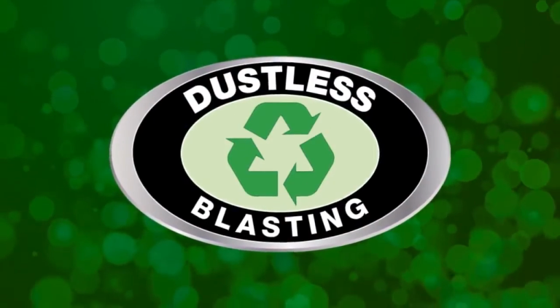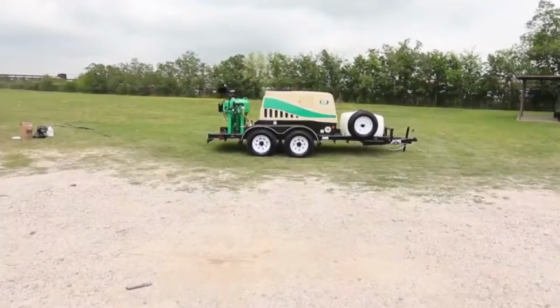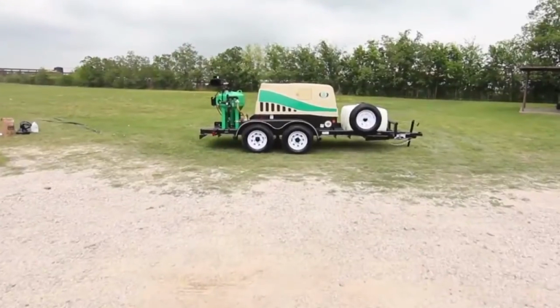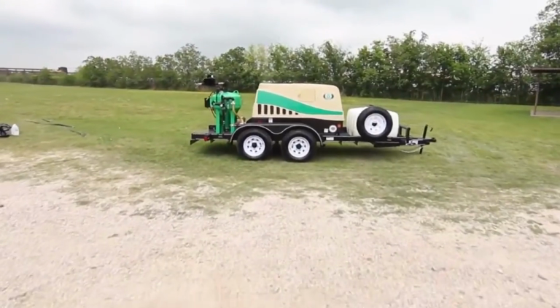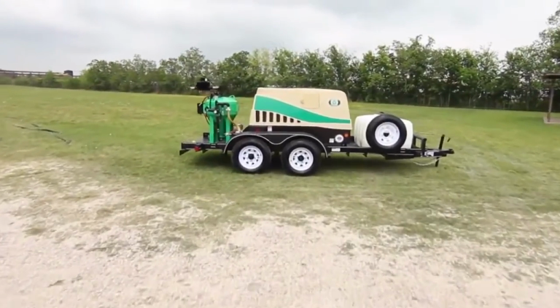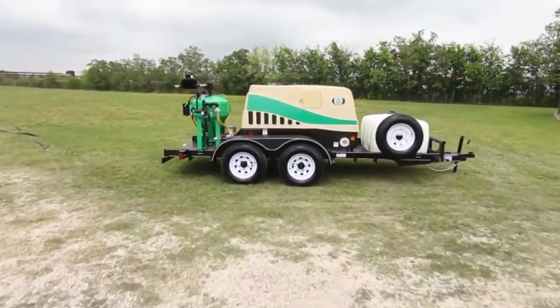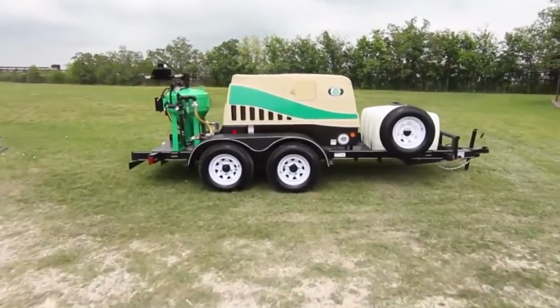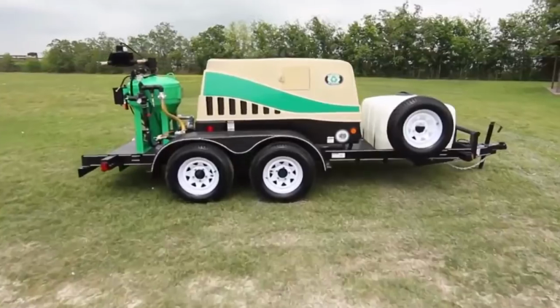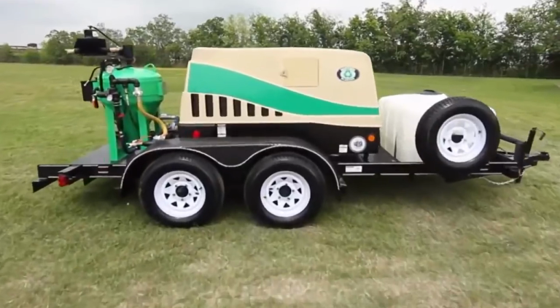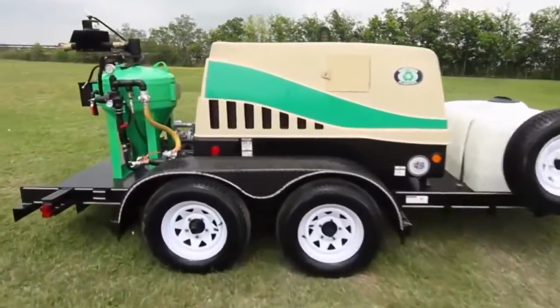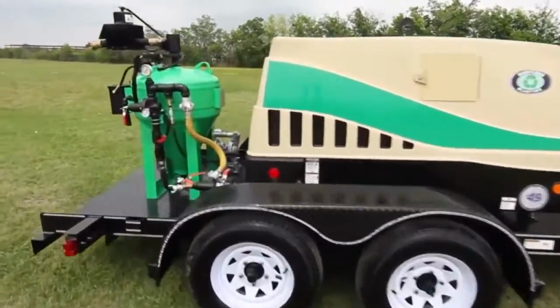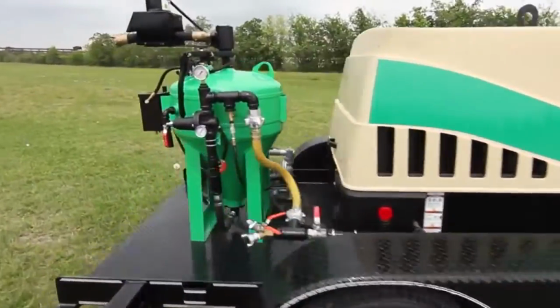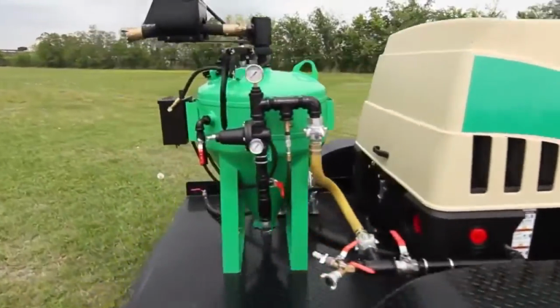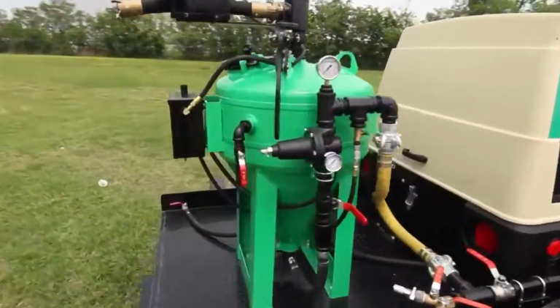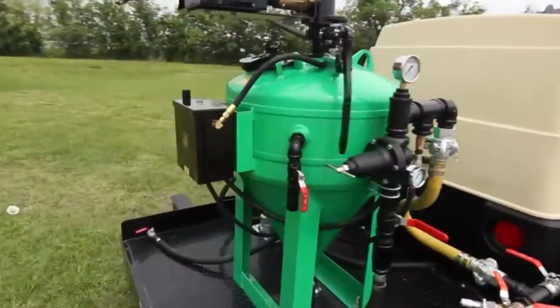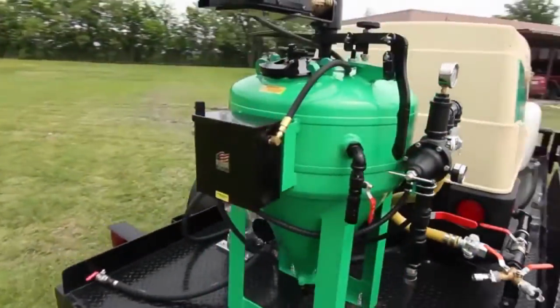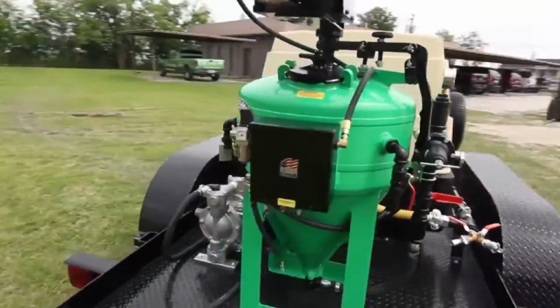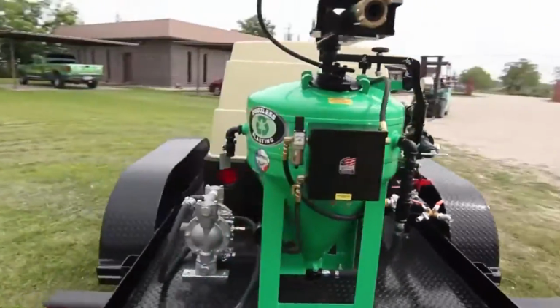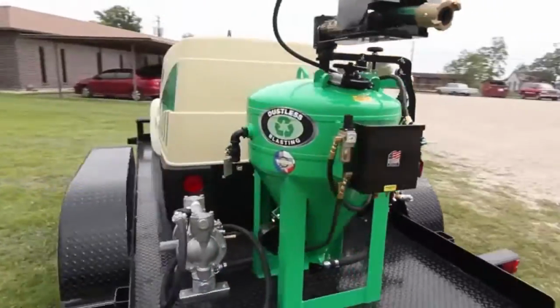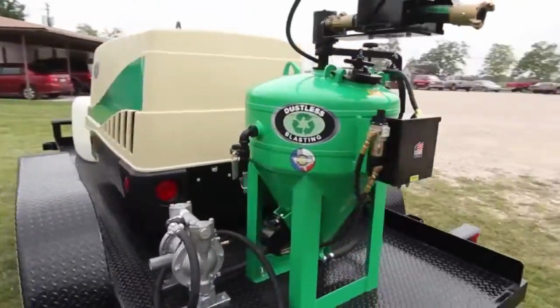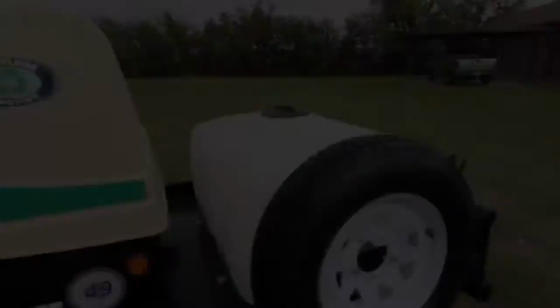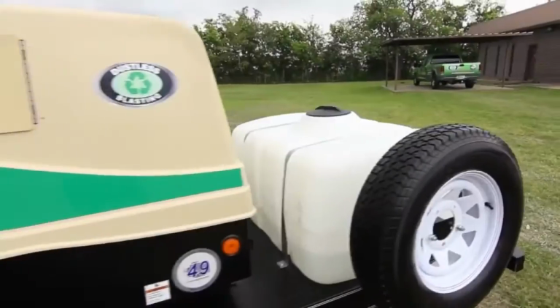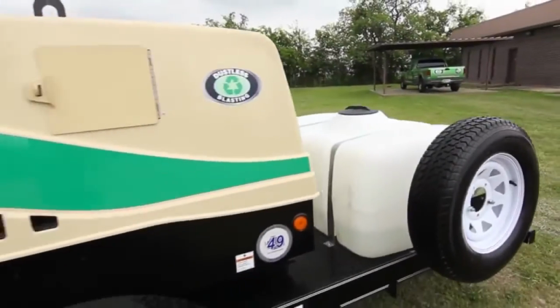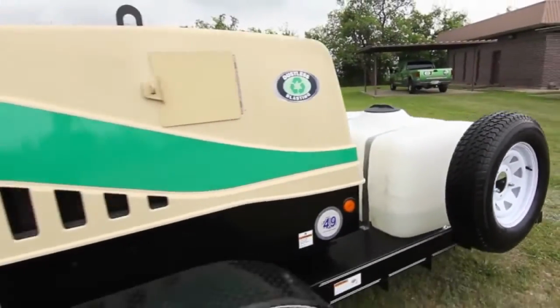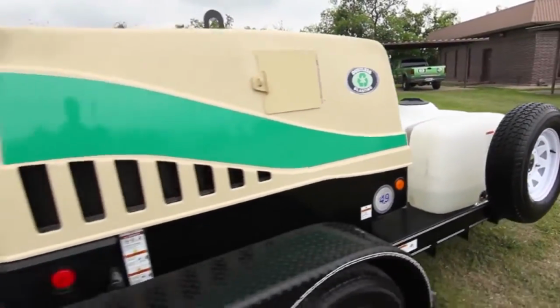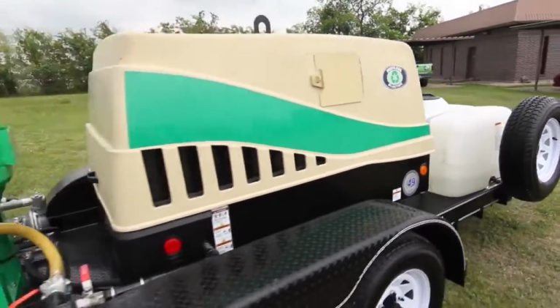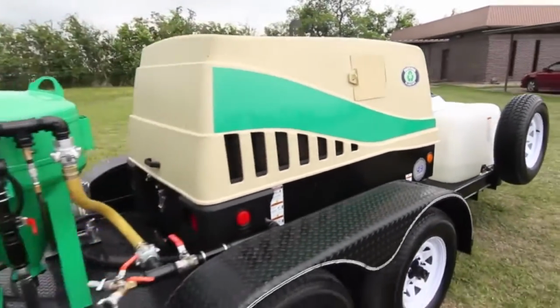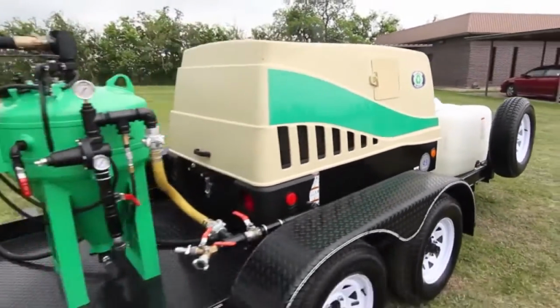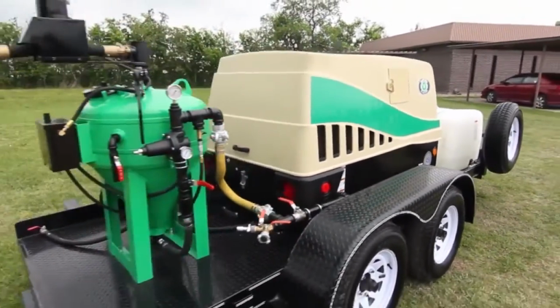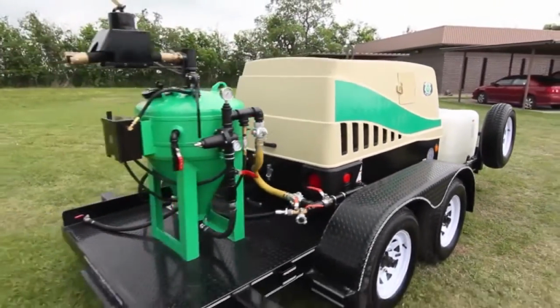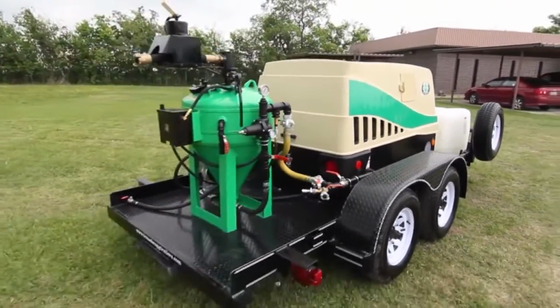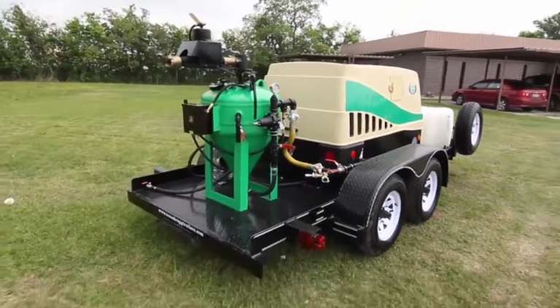Our new DB500 Dual Axle Mobile is the most popular mobile unit for people wanting the mobility to strip cars, boats, and graffiti. It presents a lot of benefits to the operator.